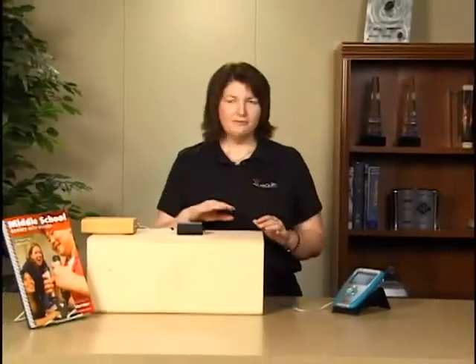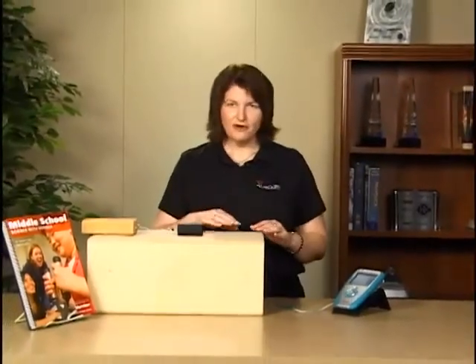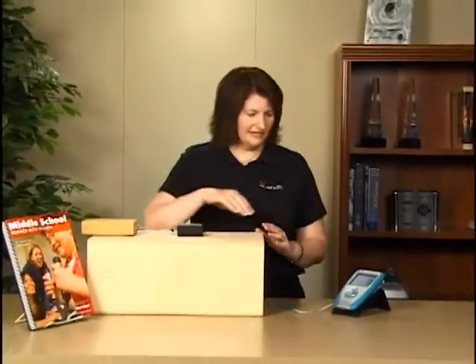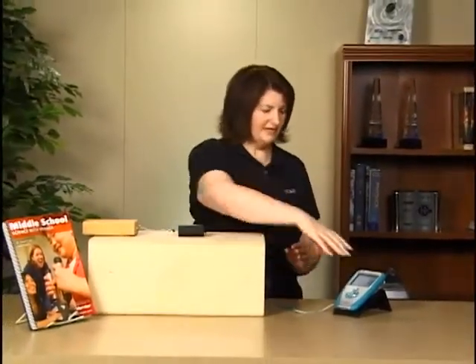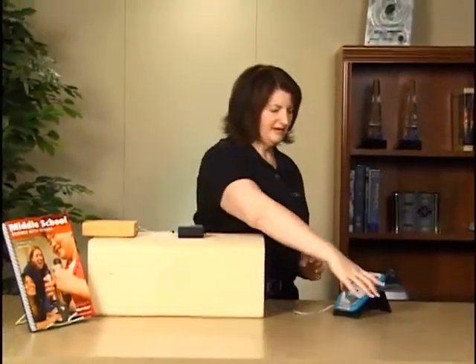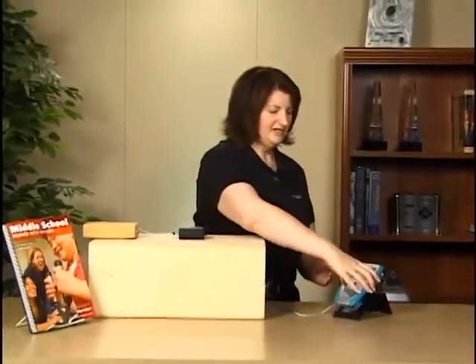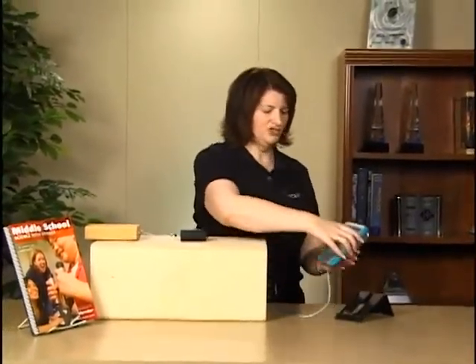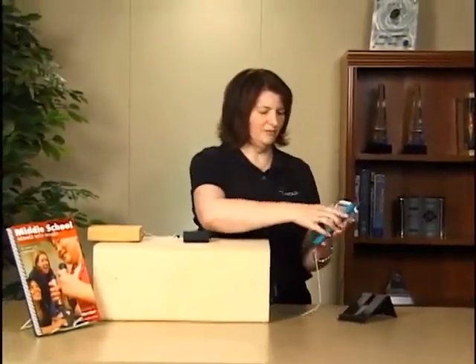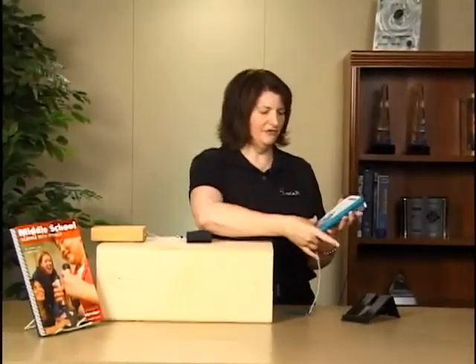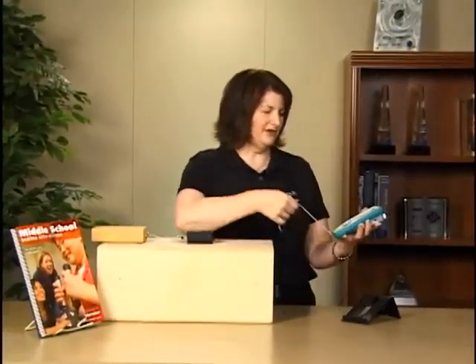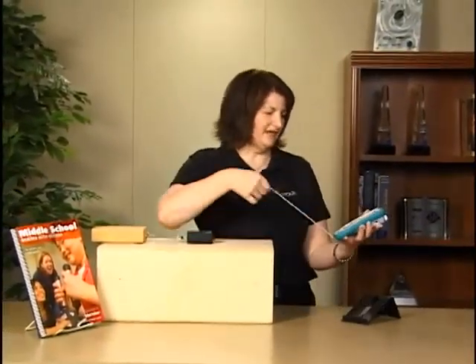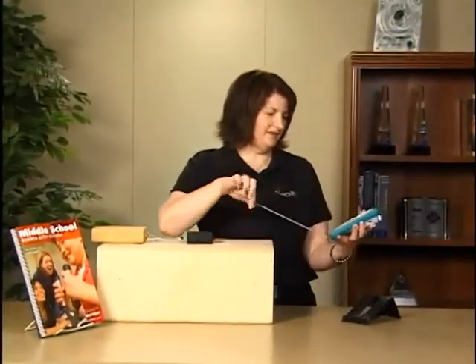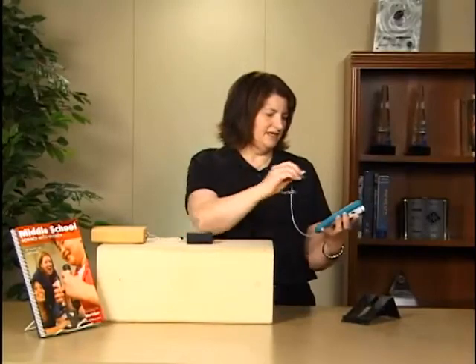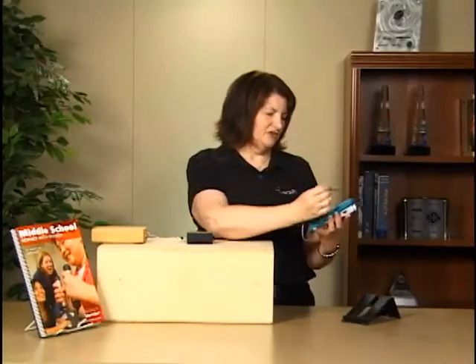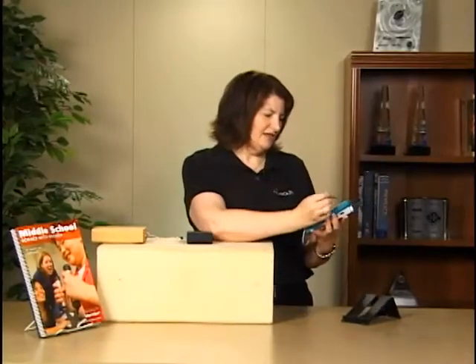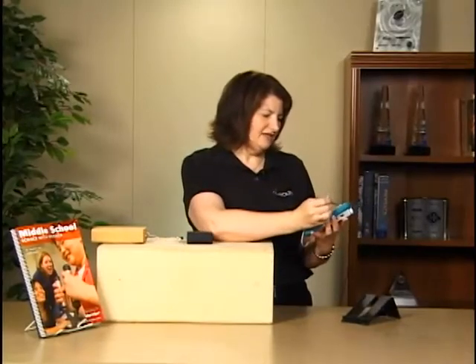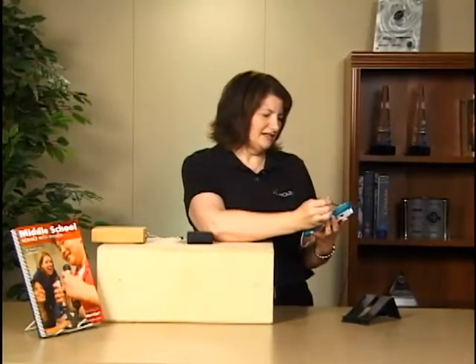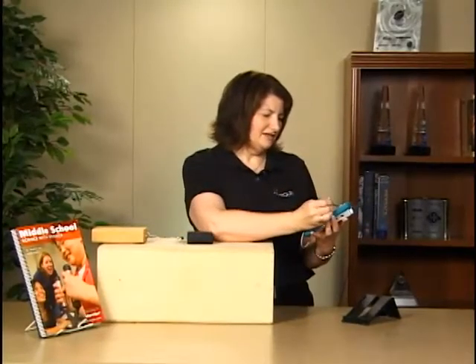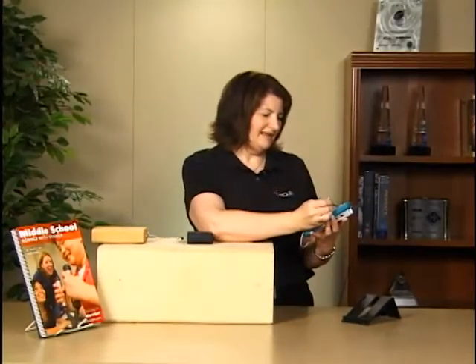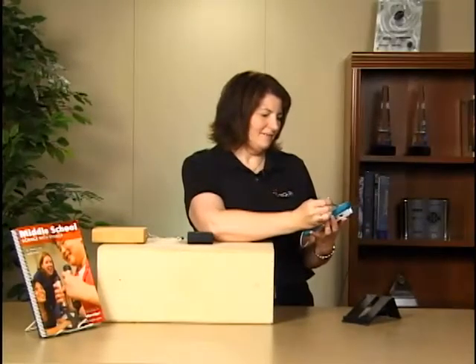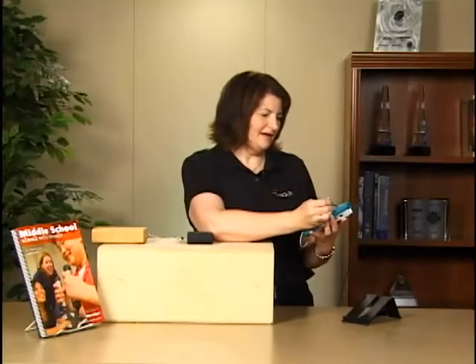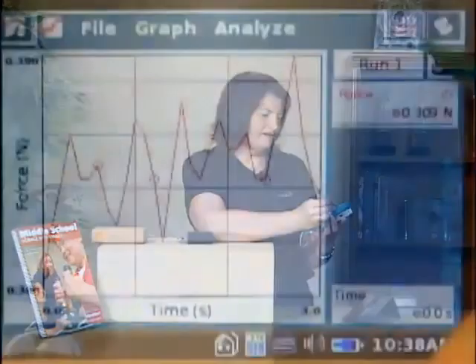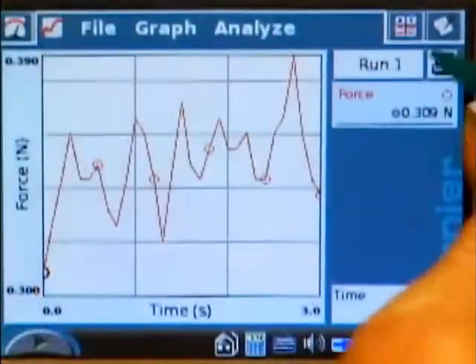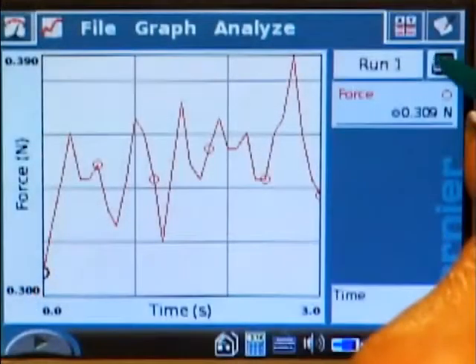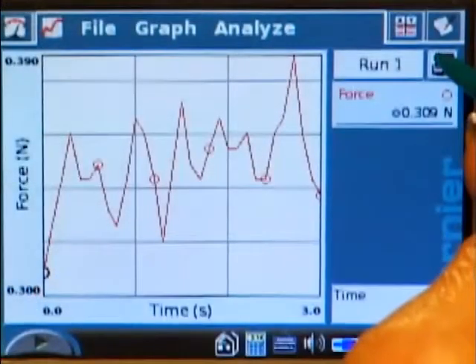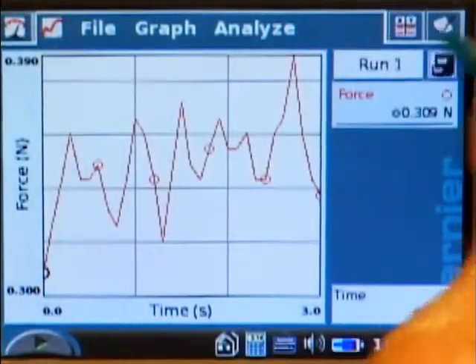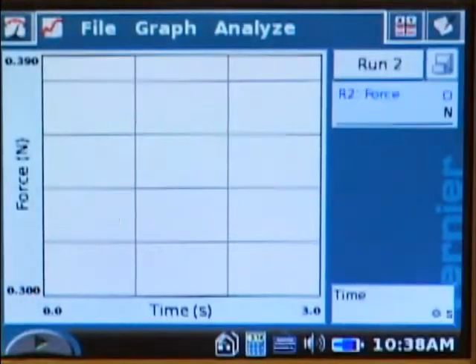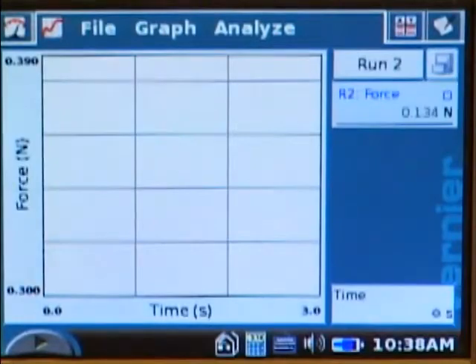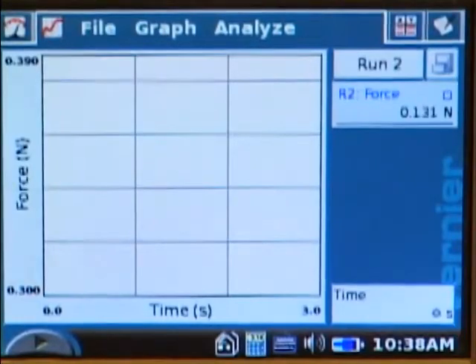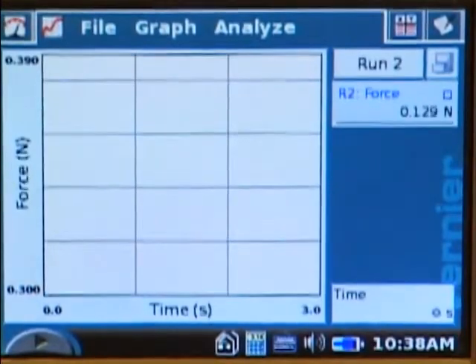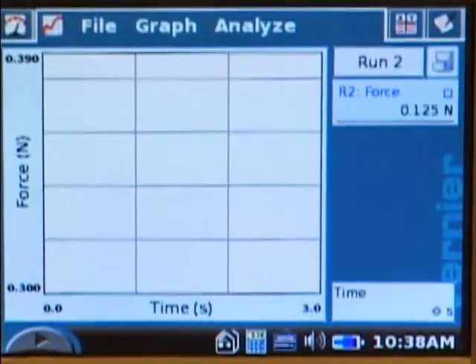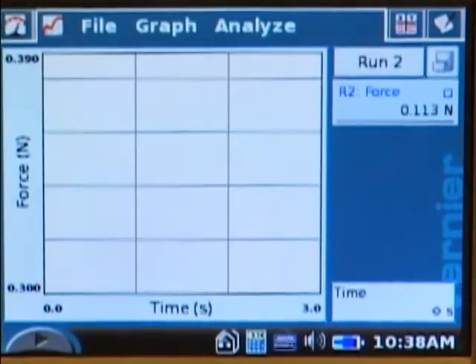Before I collect that data, I need to store my first run of data. To do that, there's a little filing cabinet icon on the LabQuest which I will tap, and now I'm ready for my second run.